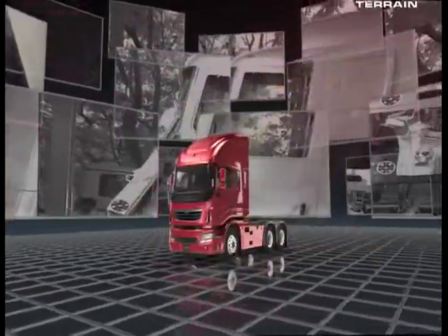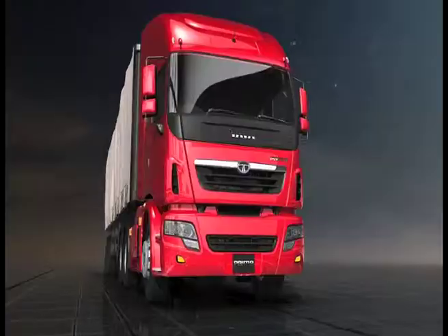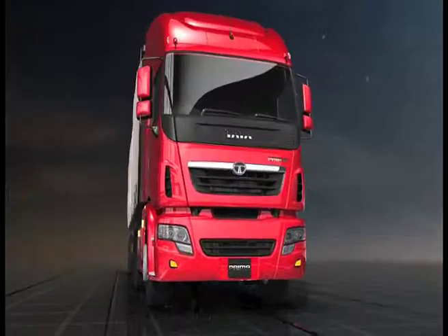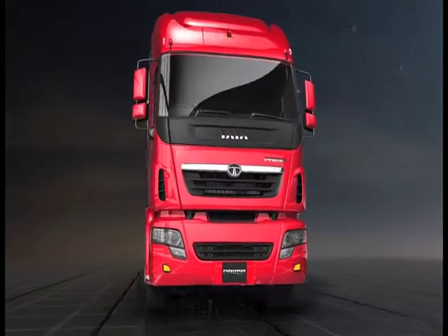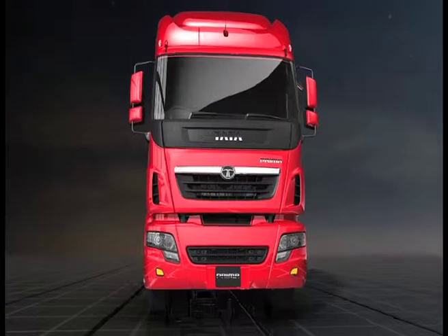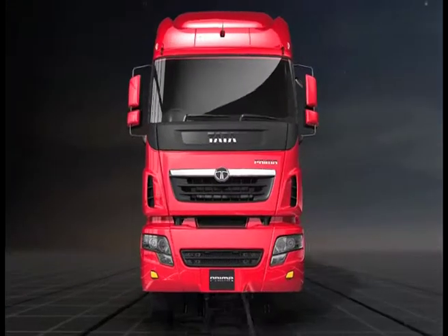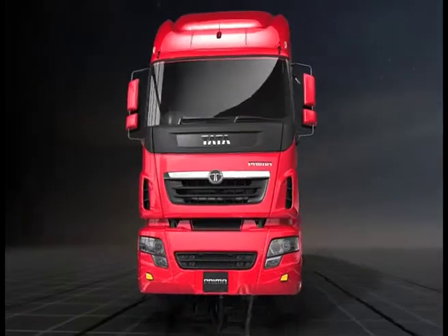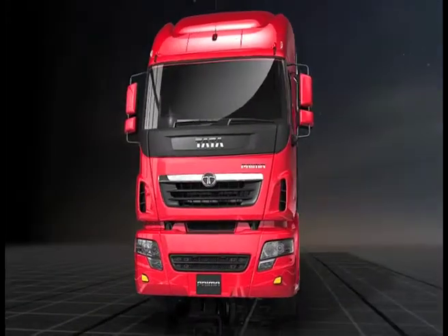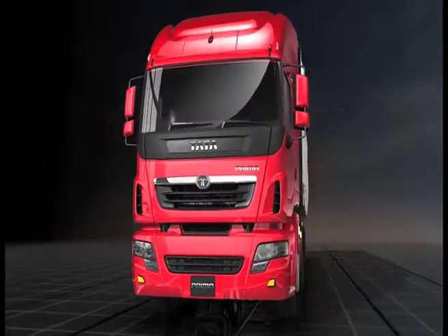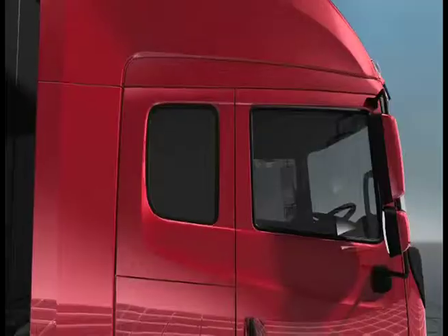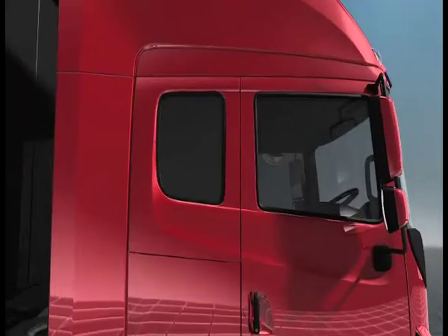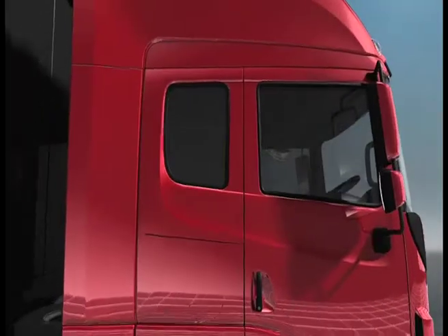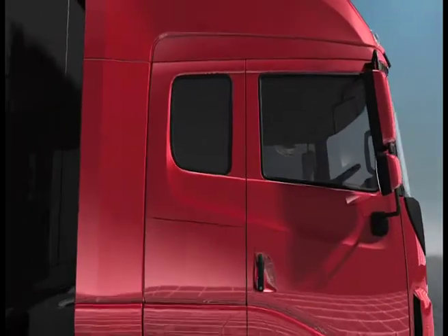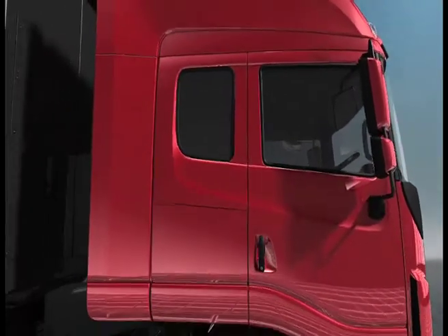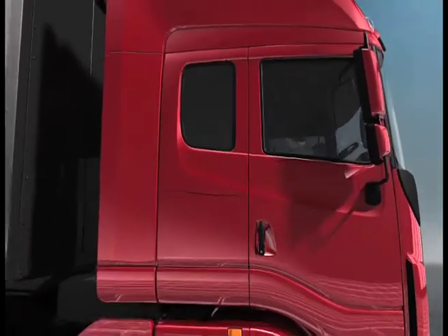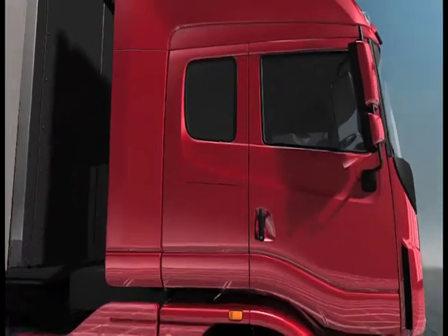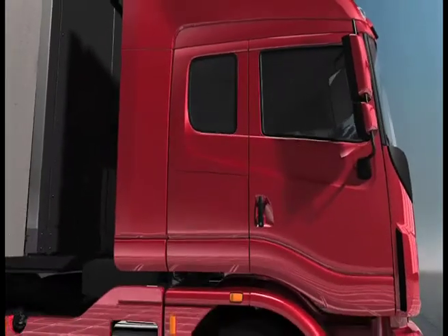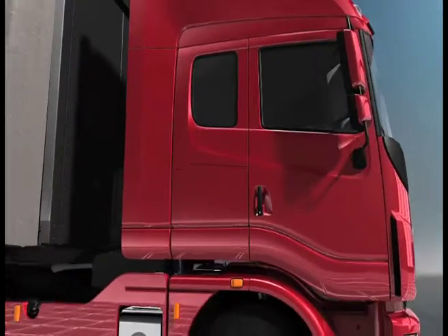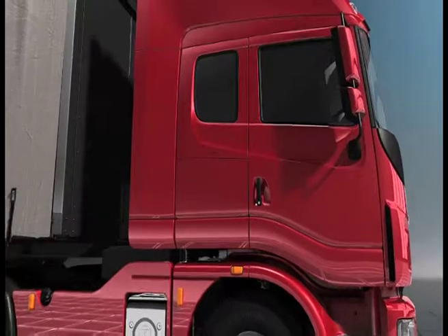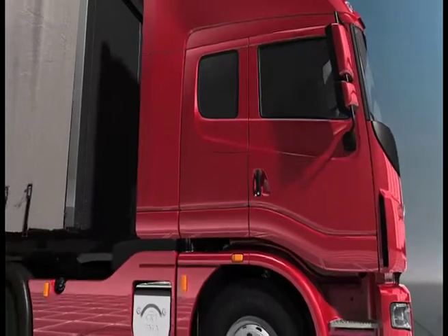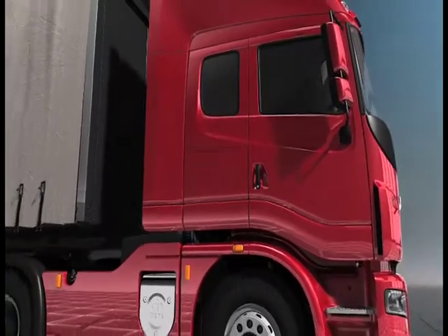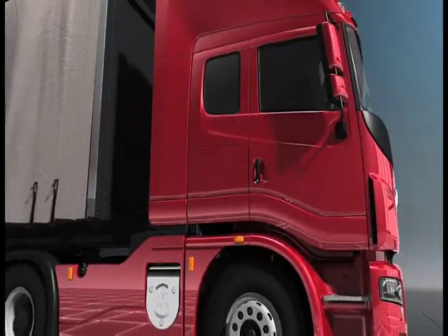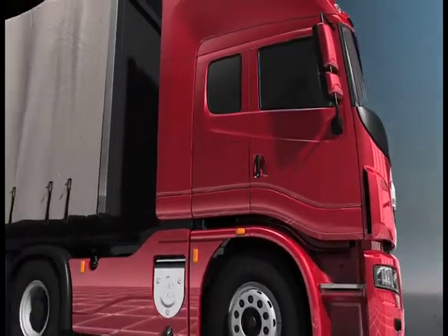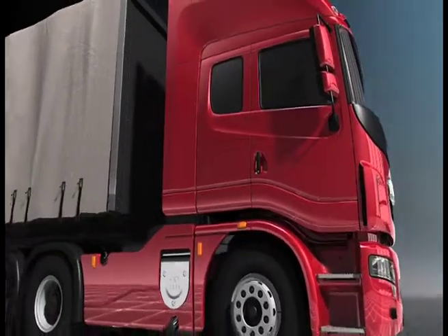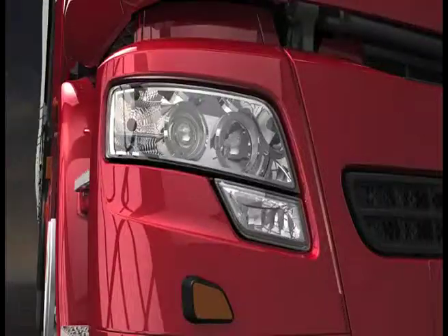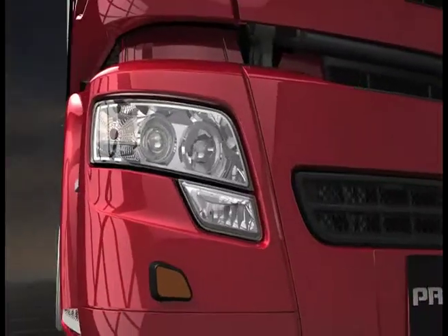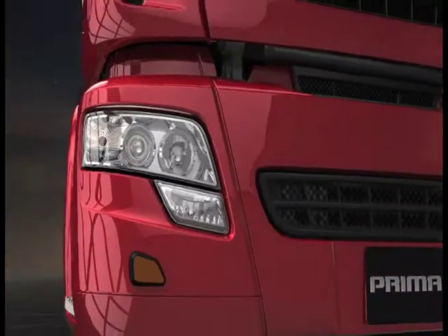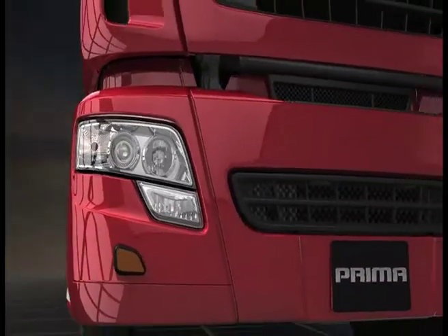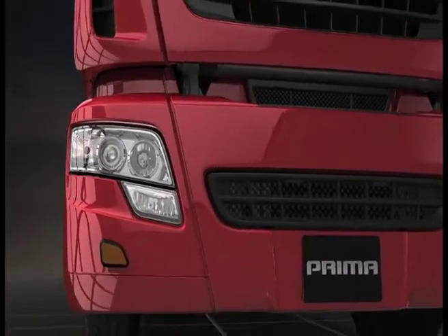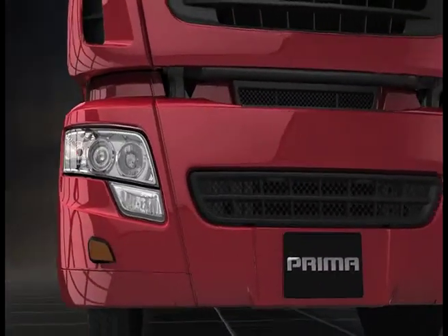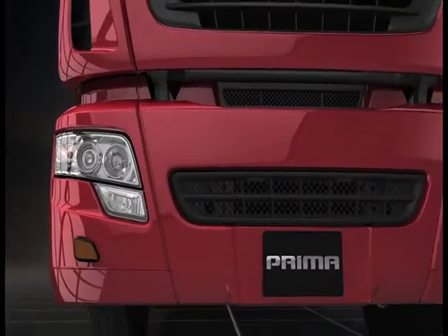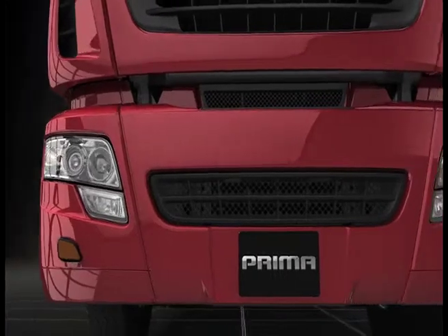Tata Primer, styled in Italy — we bring you the epitome of bold looks and style. A true reflection of your global aspirations.